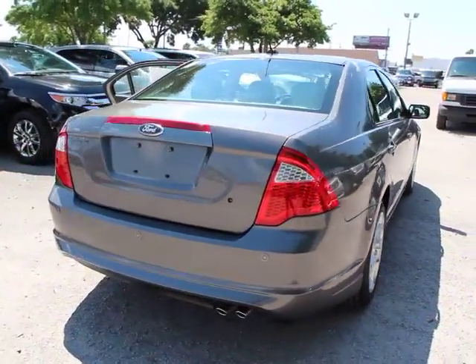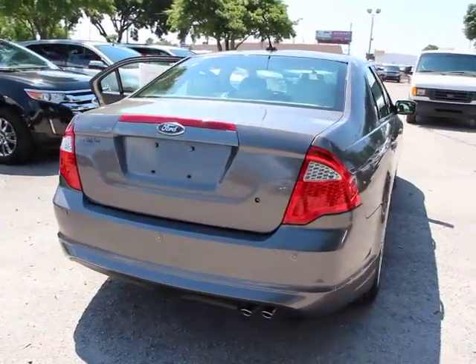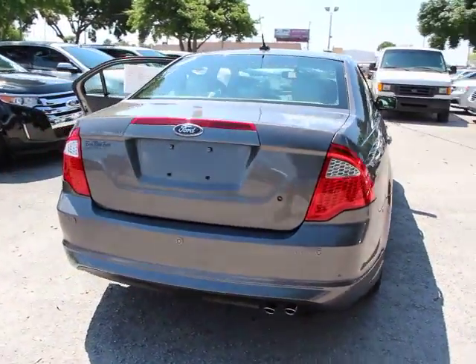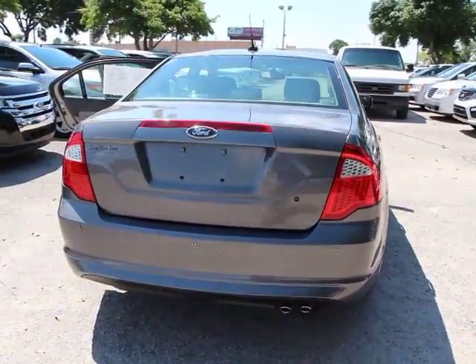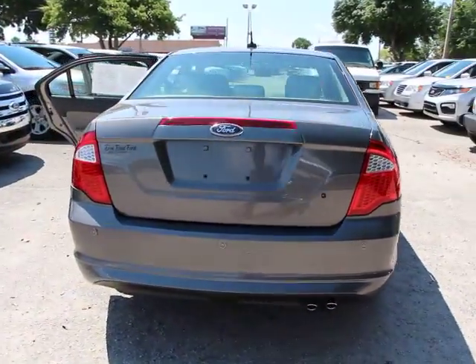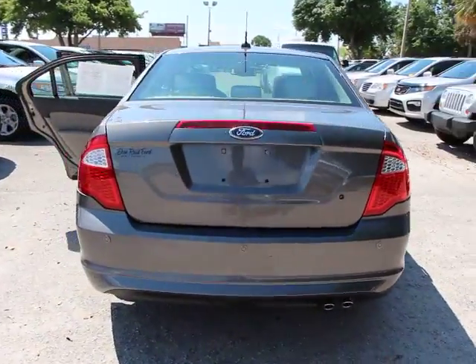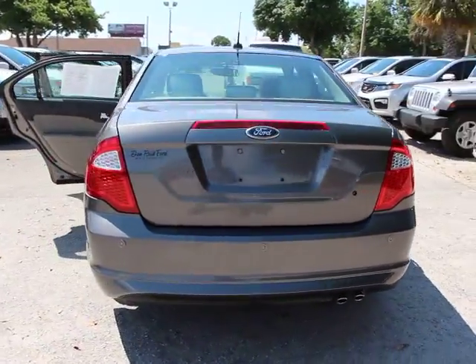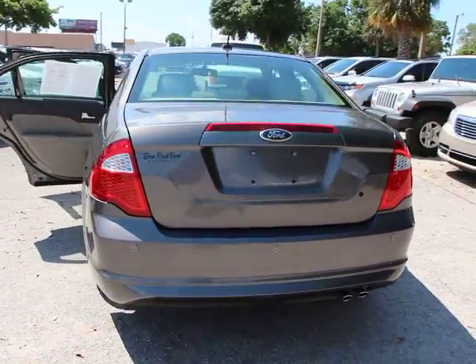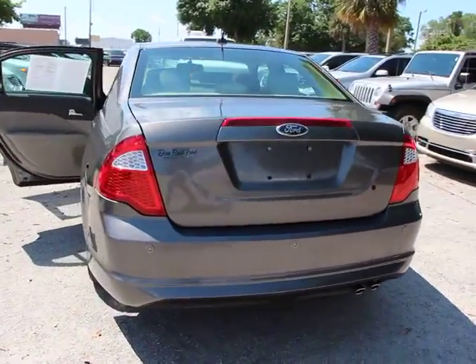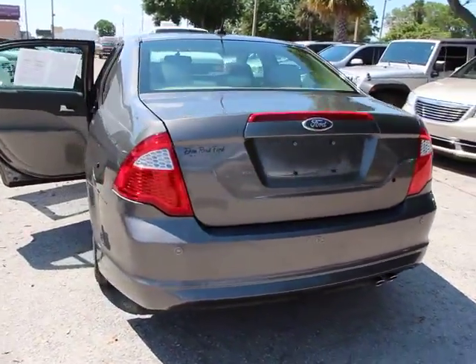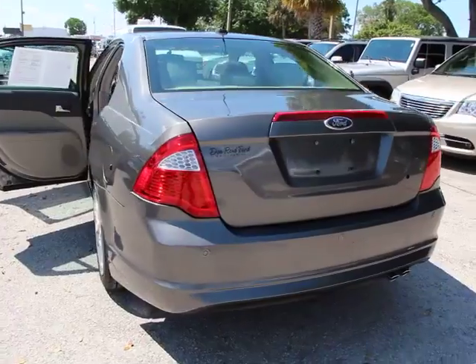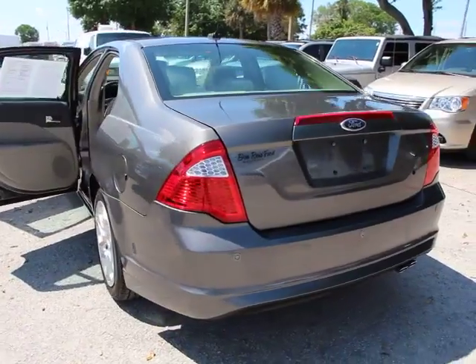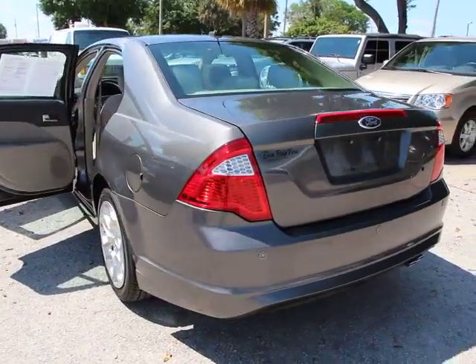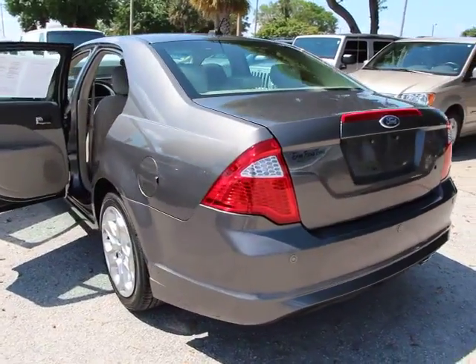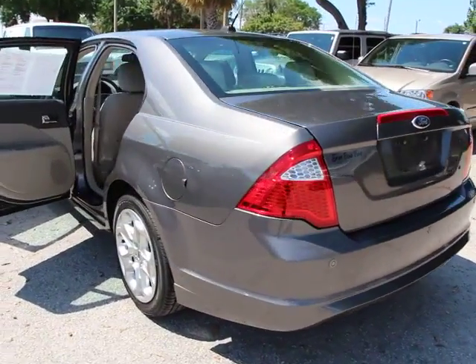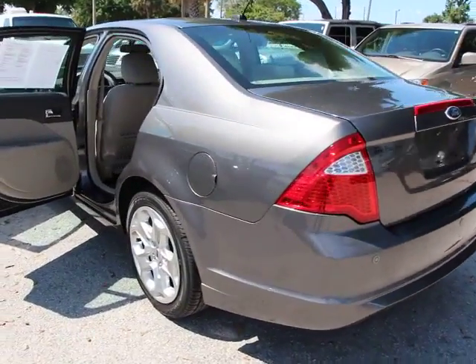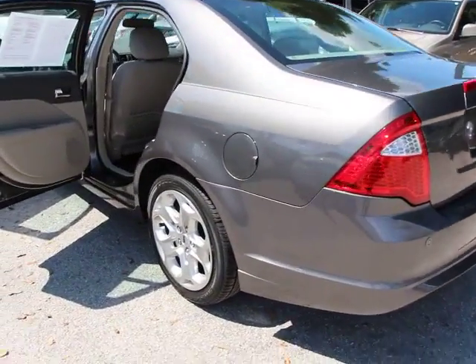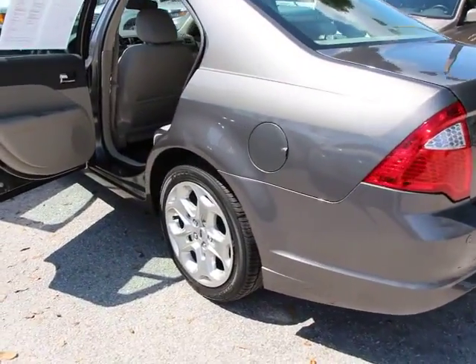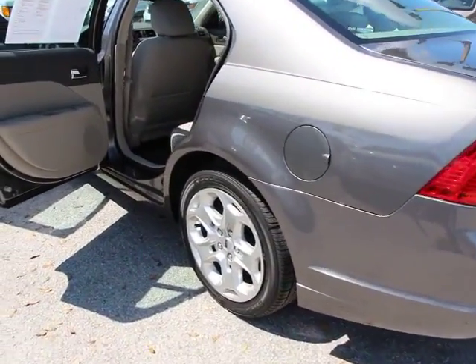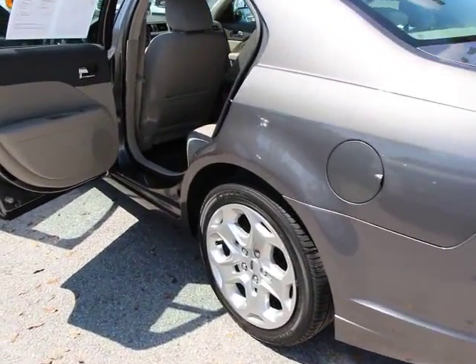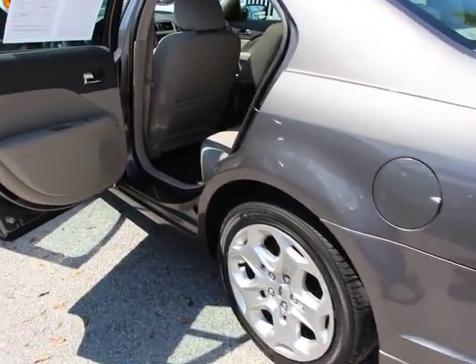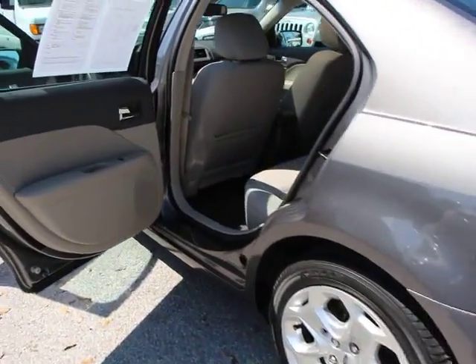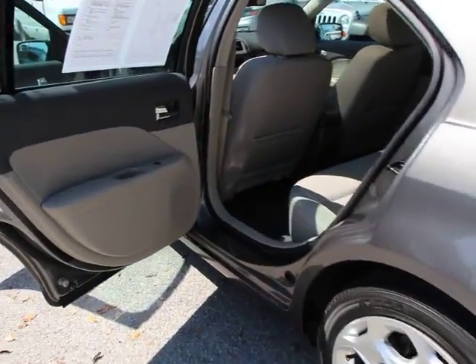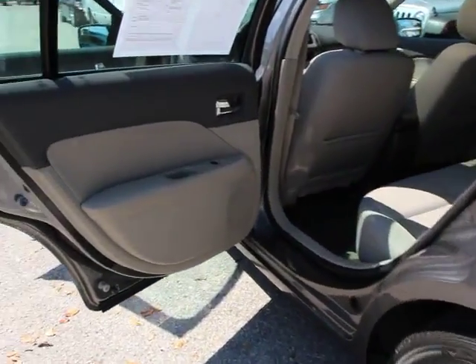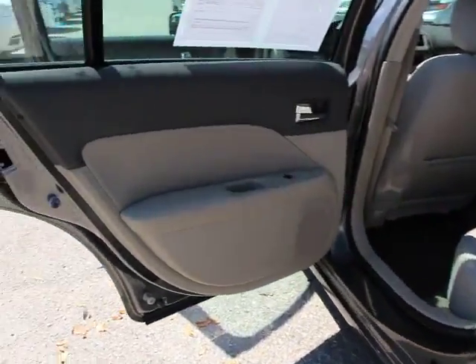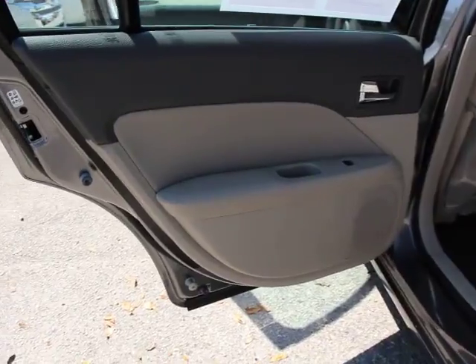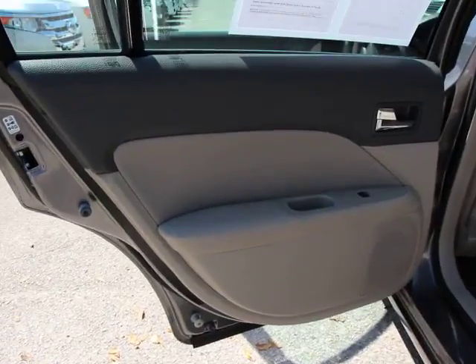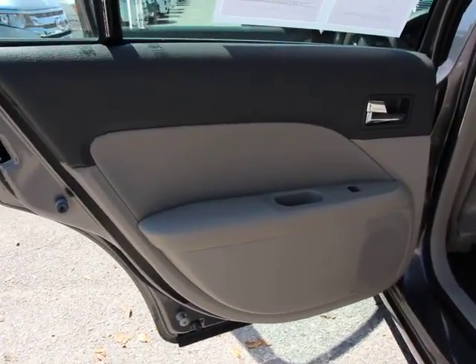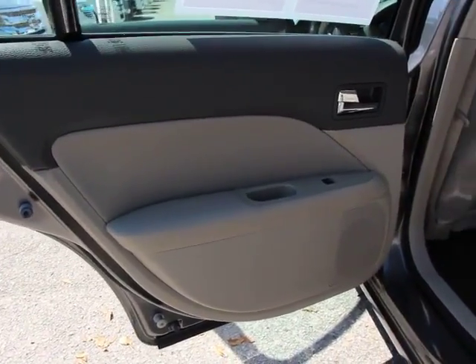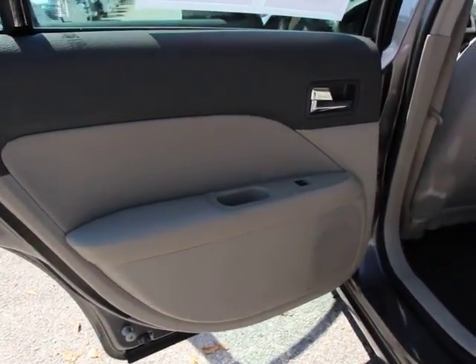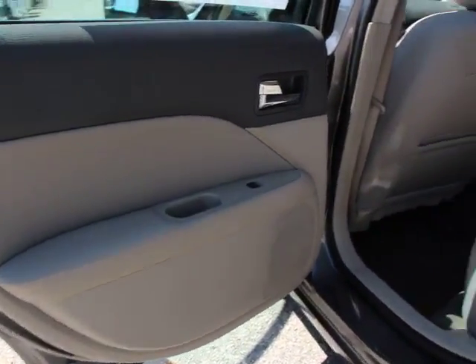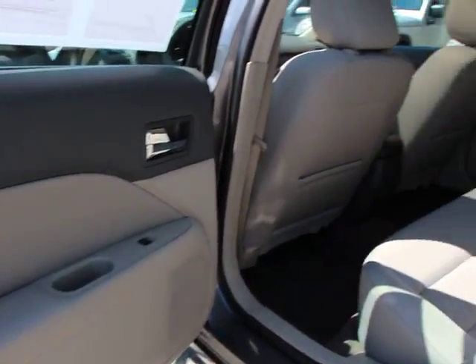Here are some of this vehicle's great options: traction control, dual airbags, power steering, air conditioning, front four-wheel disc brakes, AM/FM/CD/MP3 radio.